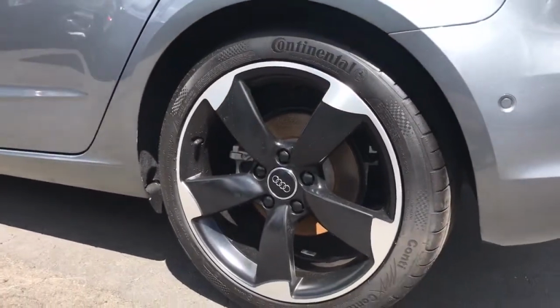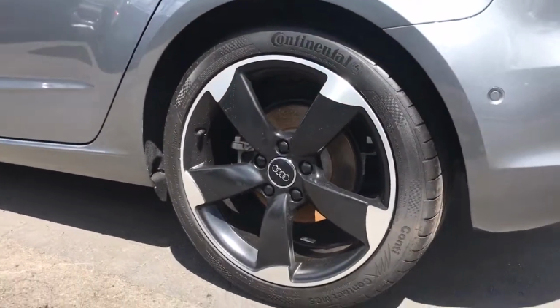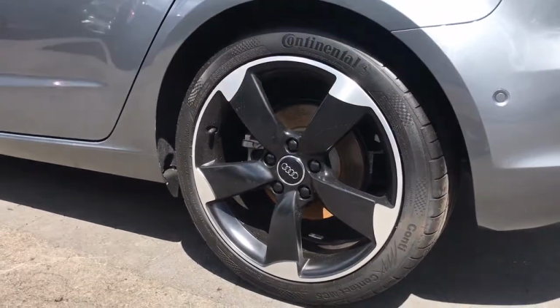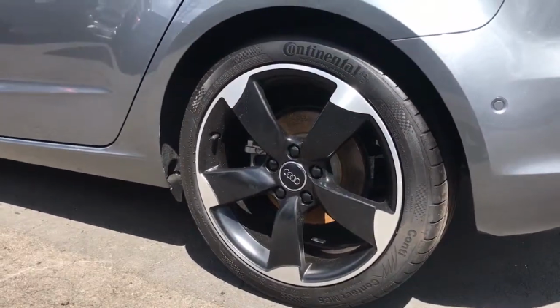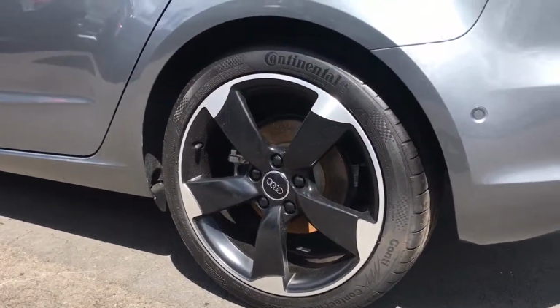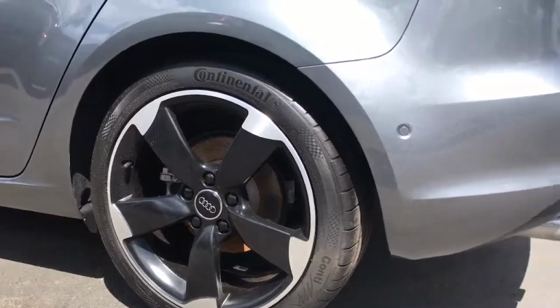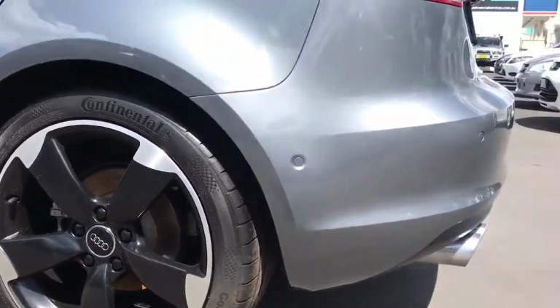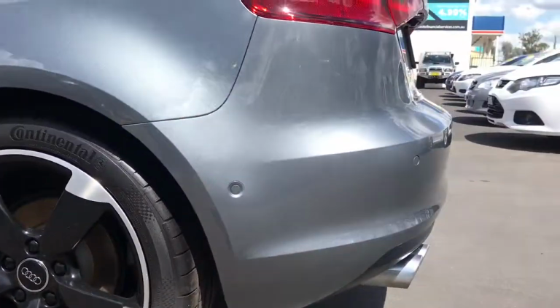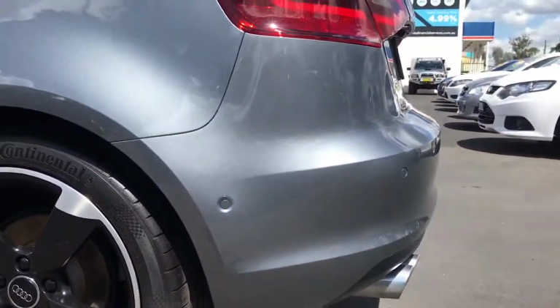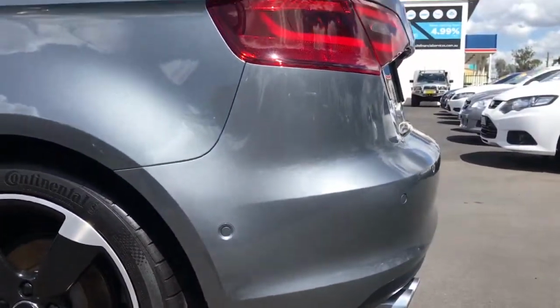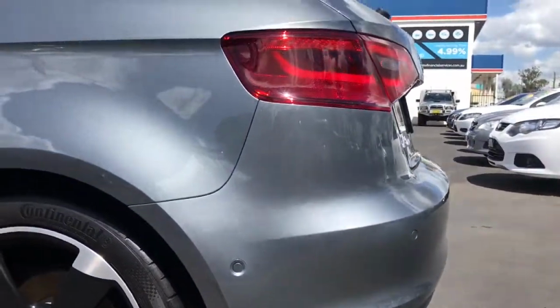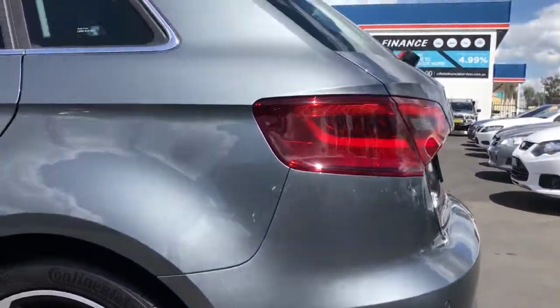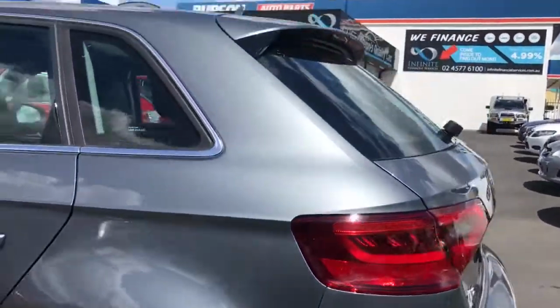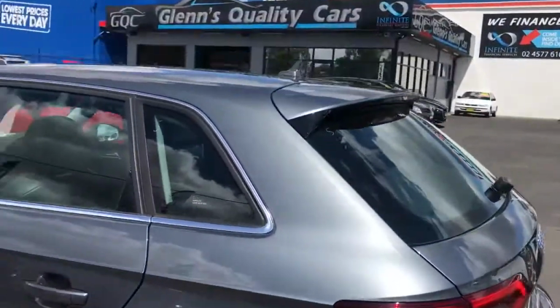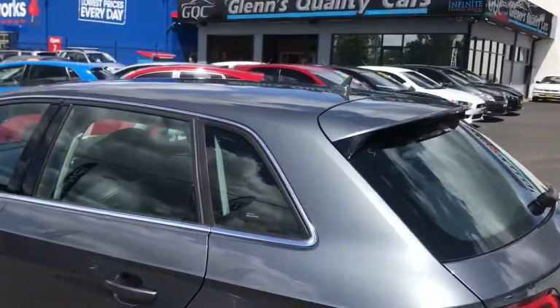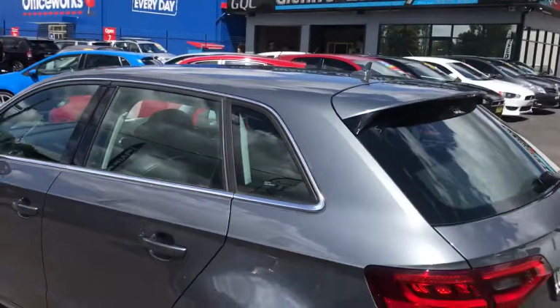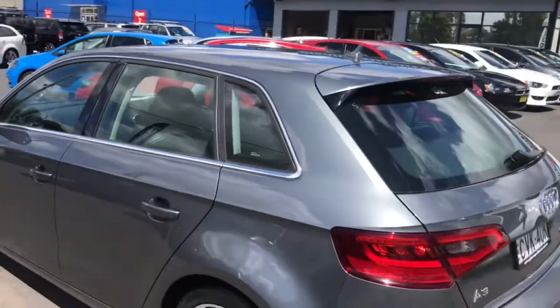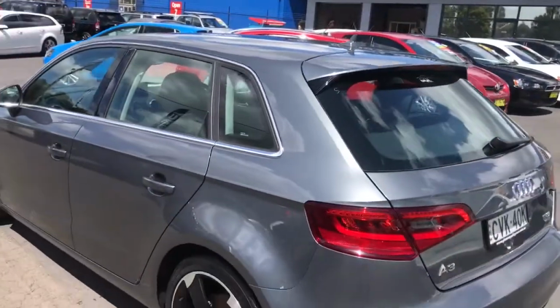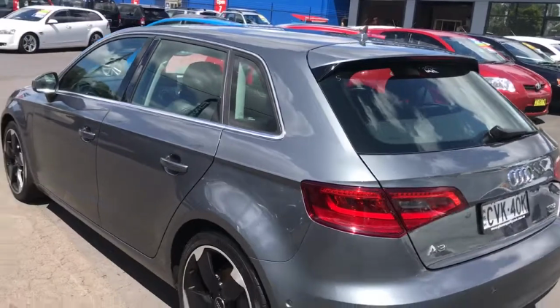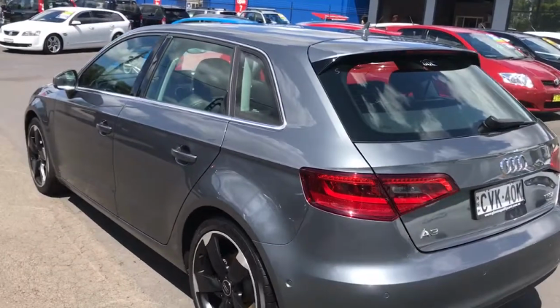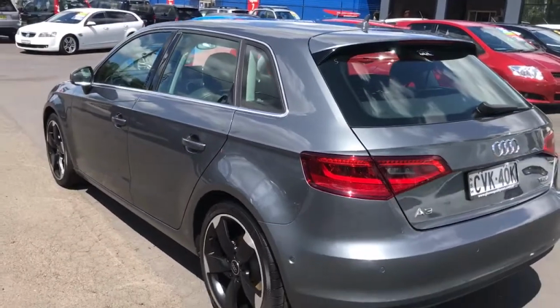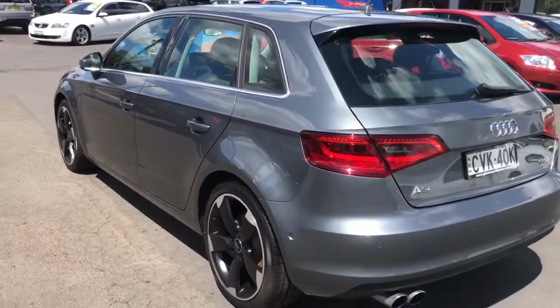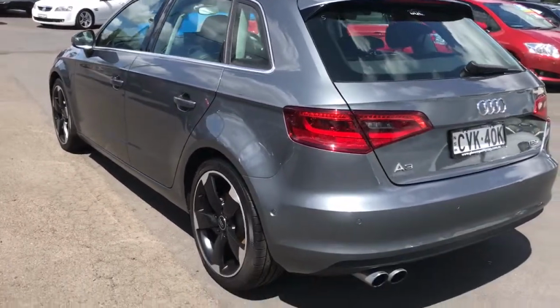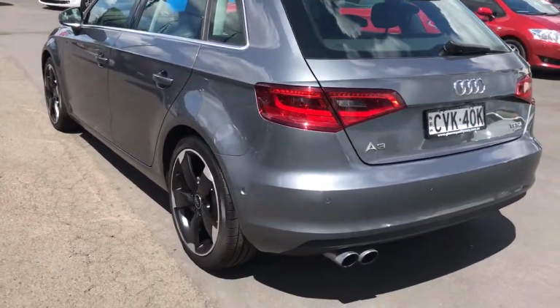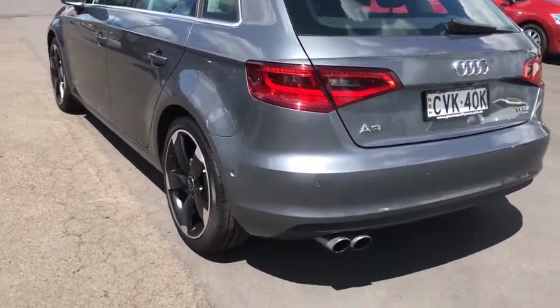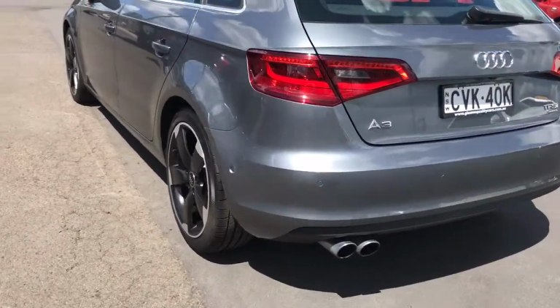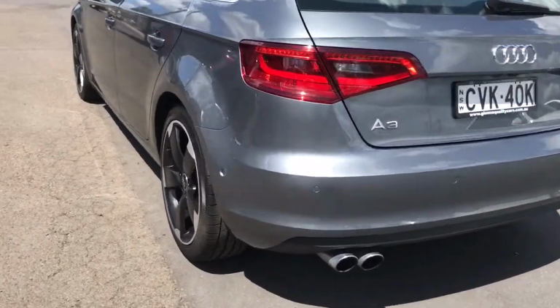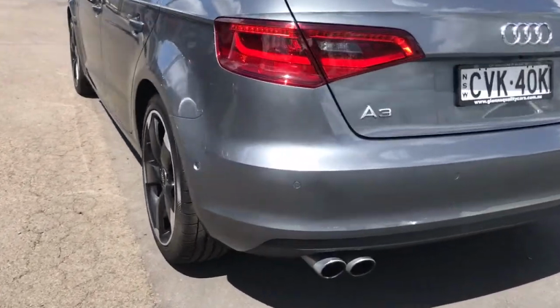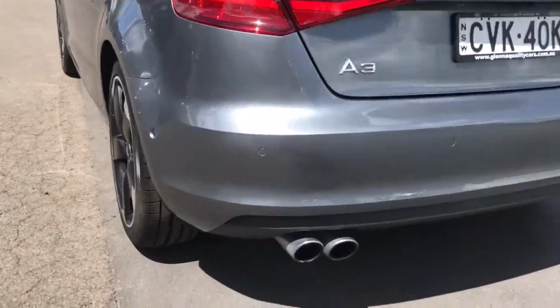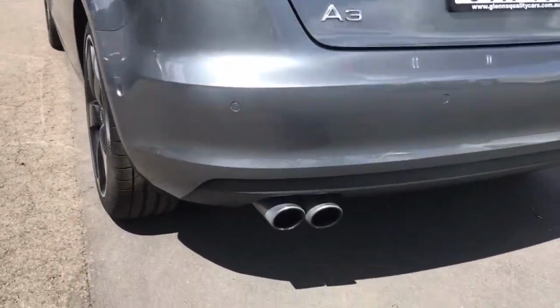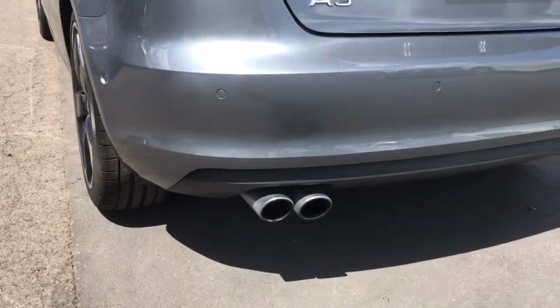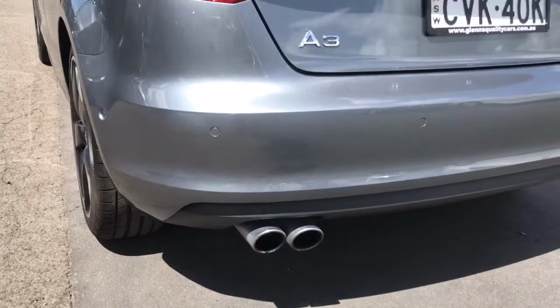Next to no marking on the wheels as well, so a very careful parker, whoever's owned this. Nice dual exhaust tips there as well.